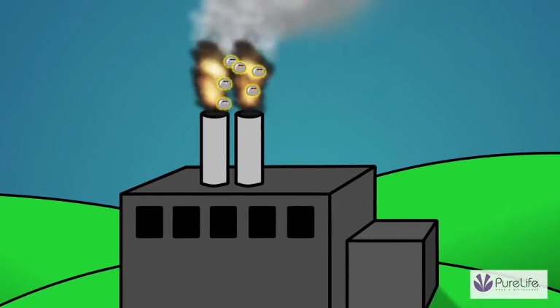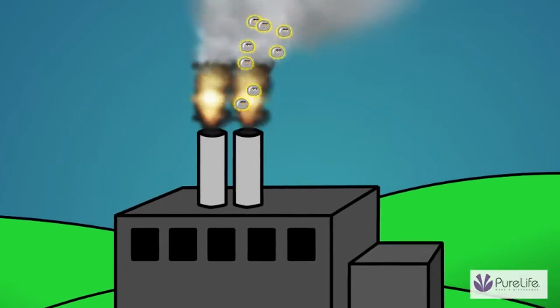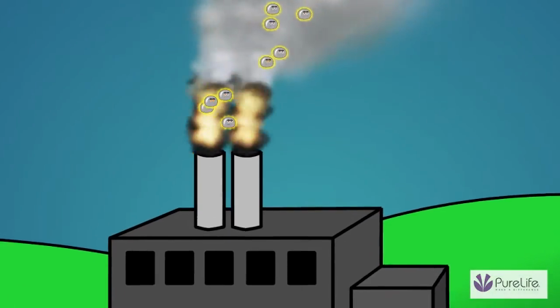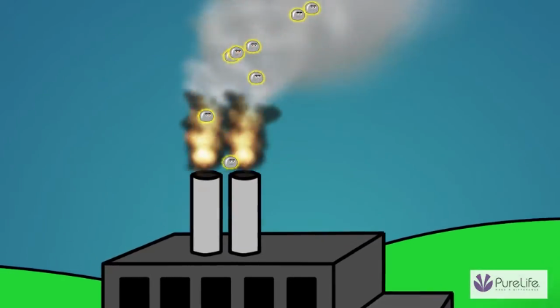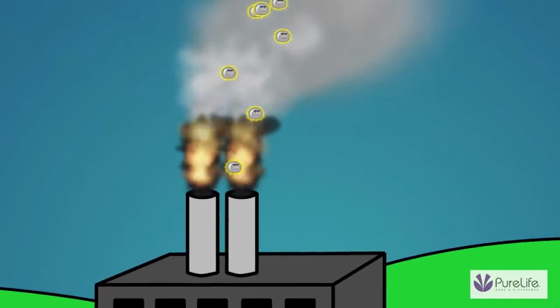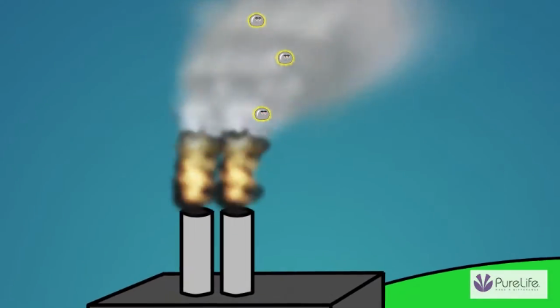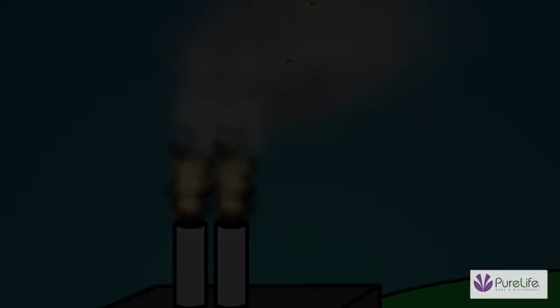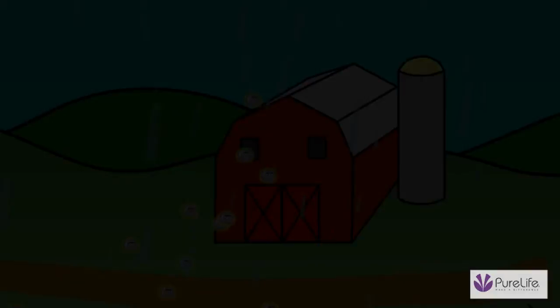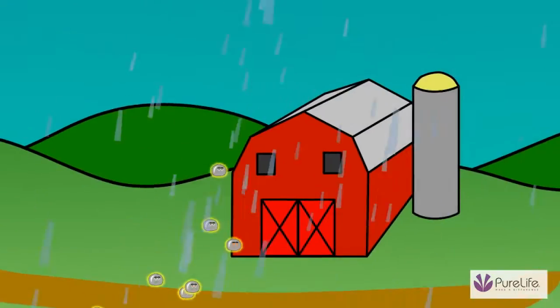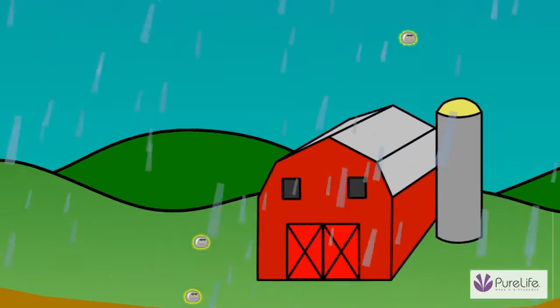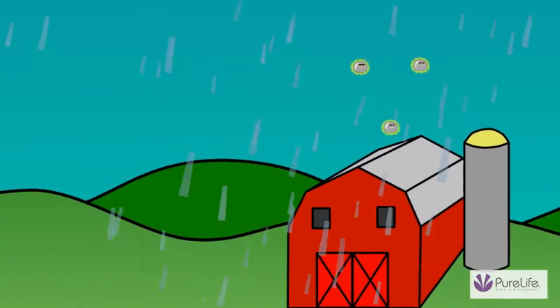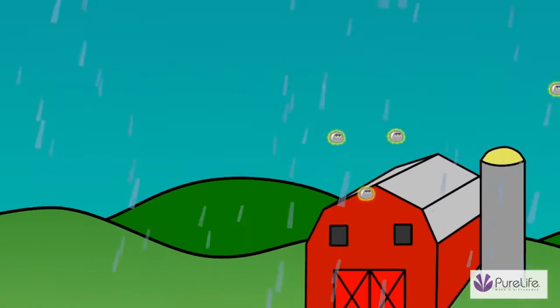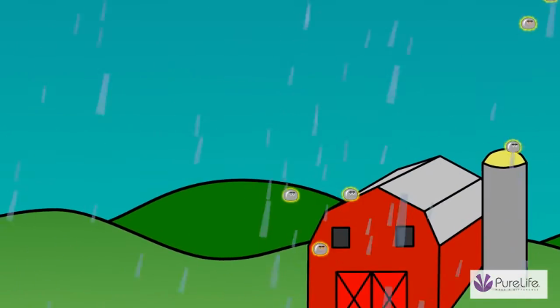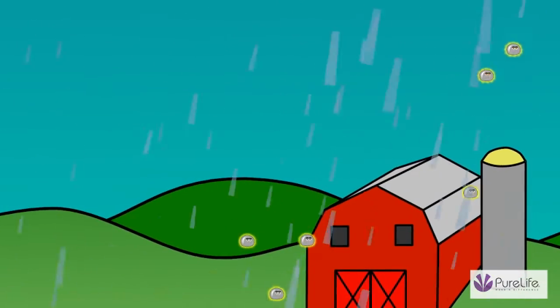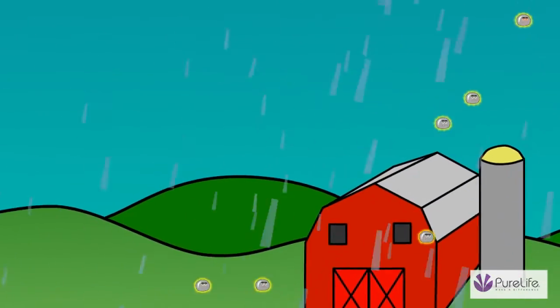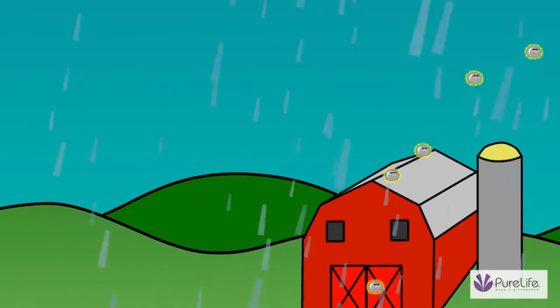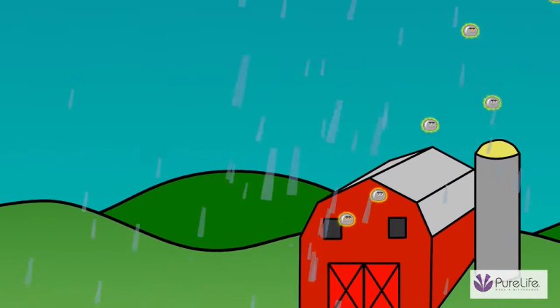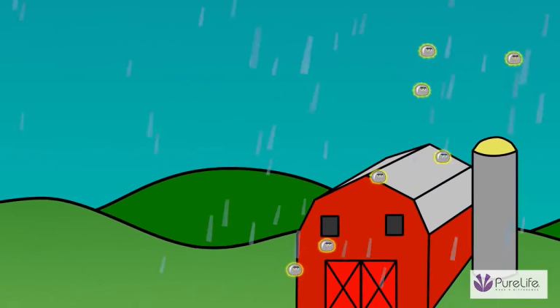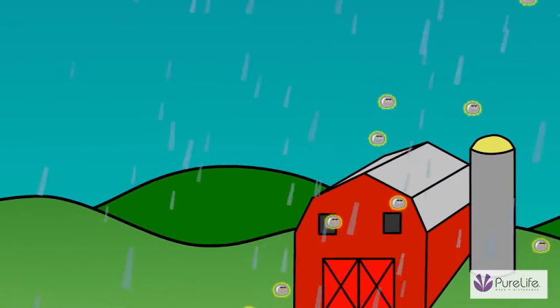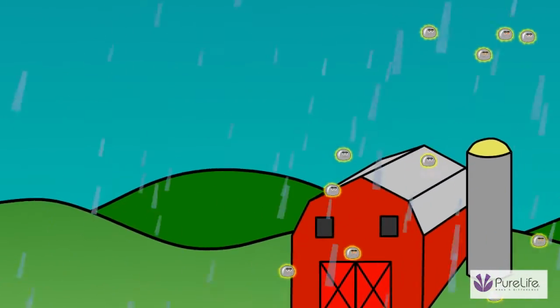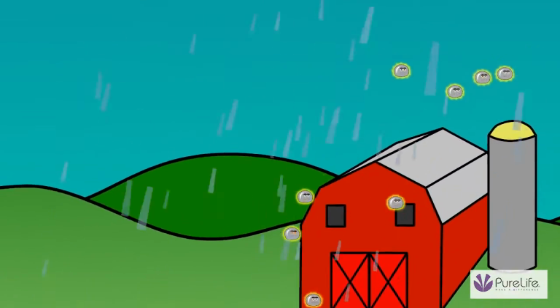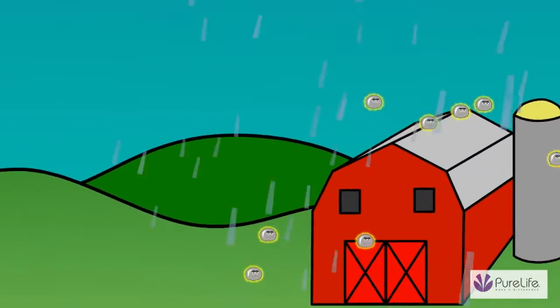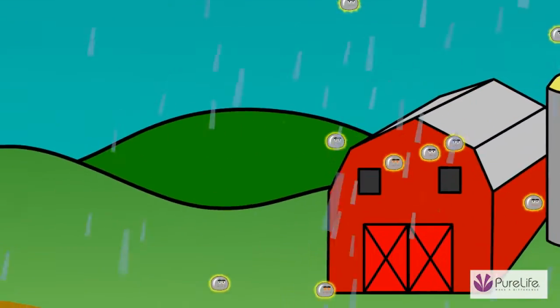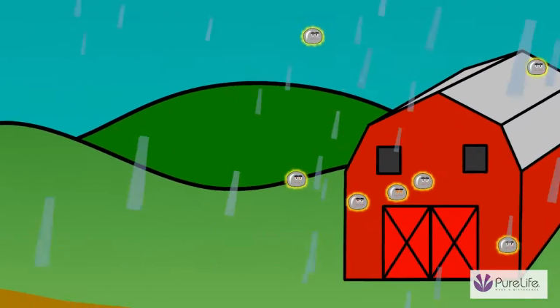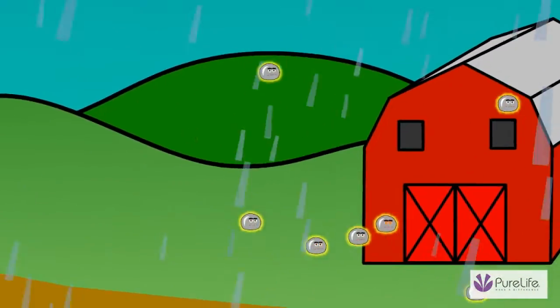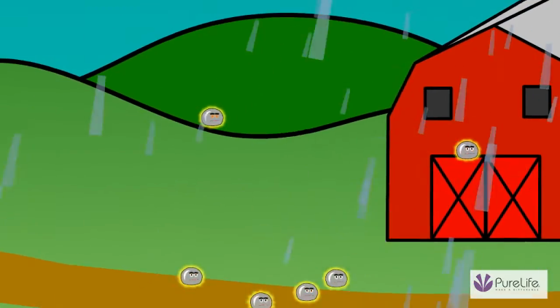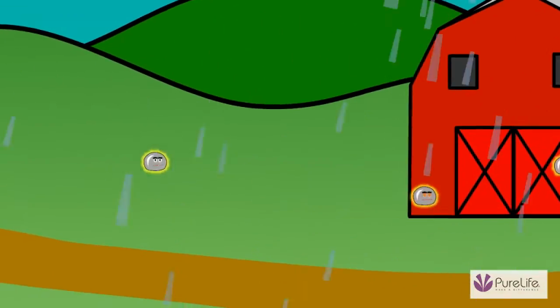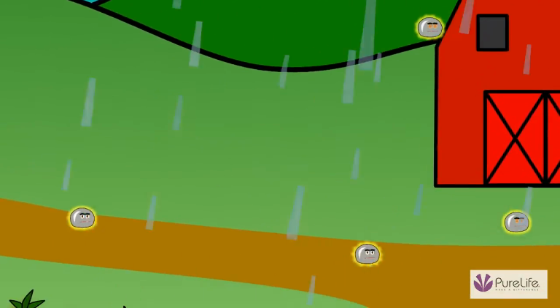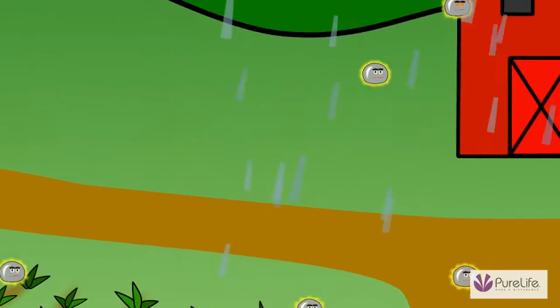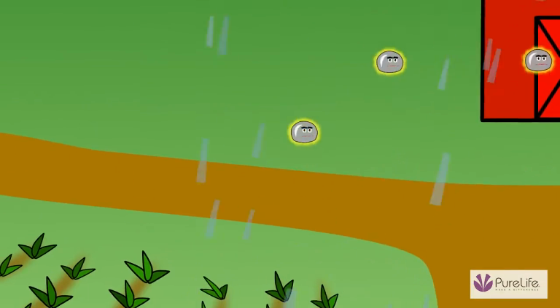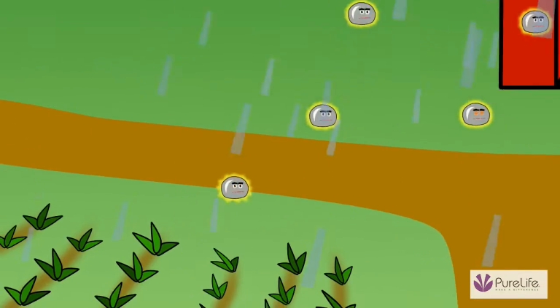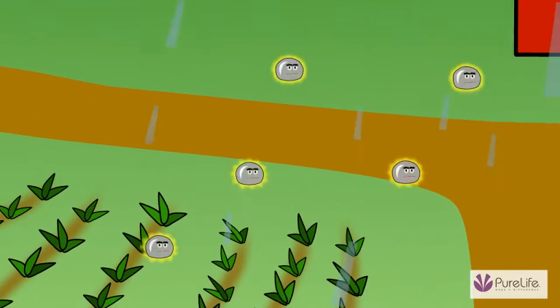Hey everyone, I'm a gas! The mercury that's been released into the air is picked up by precipitation and brought back down to Earth. Hello carrots! Hello taters!